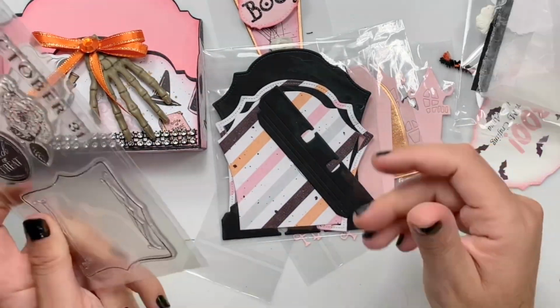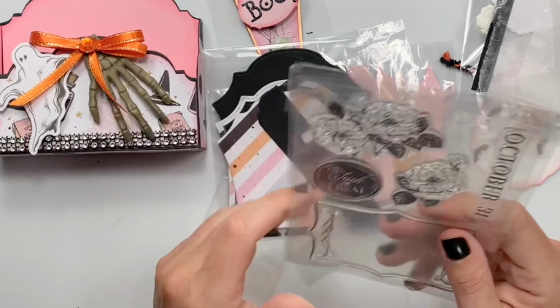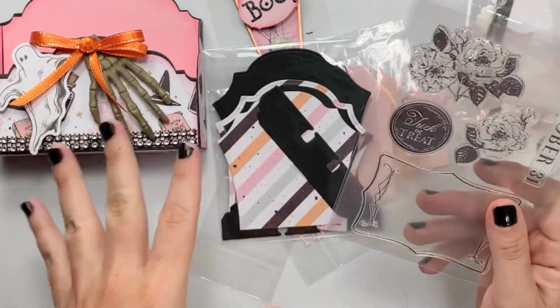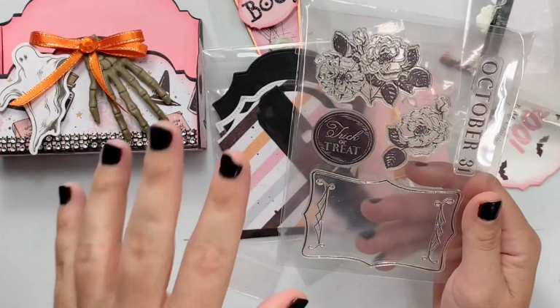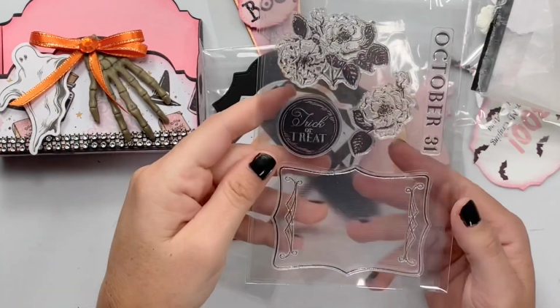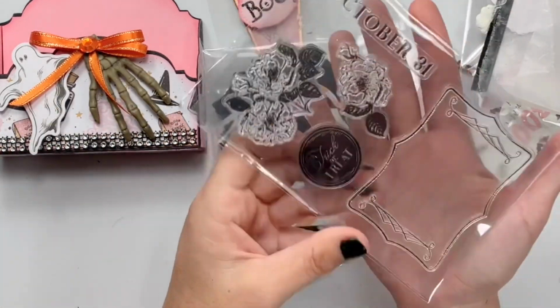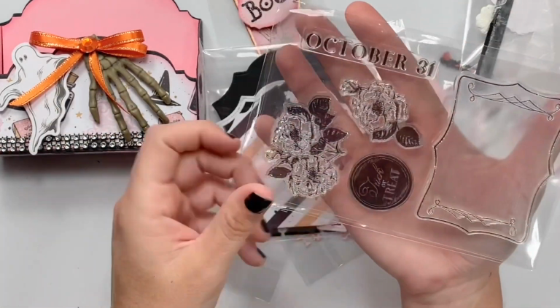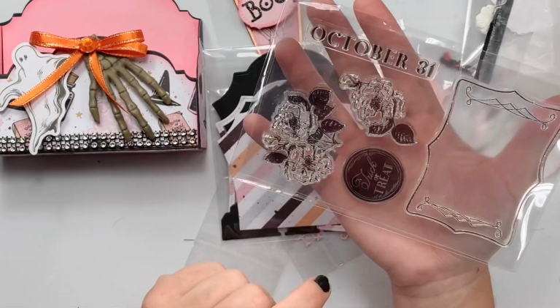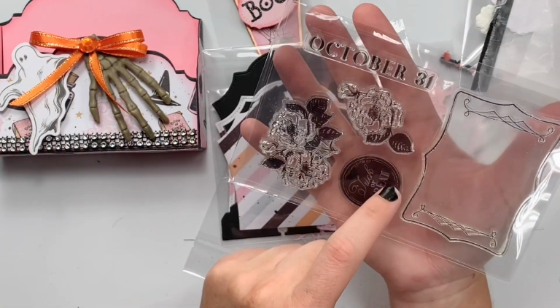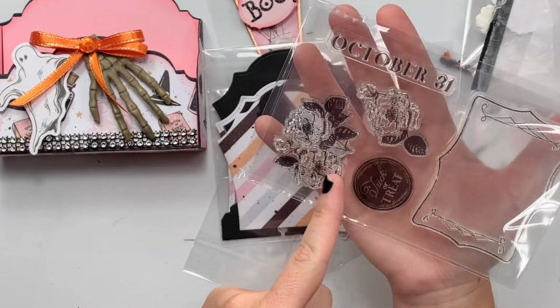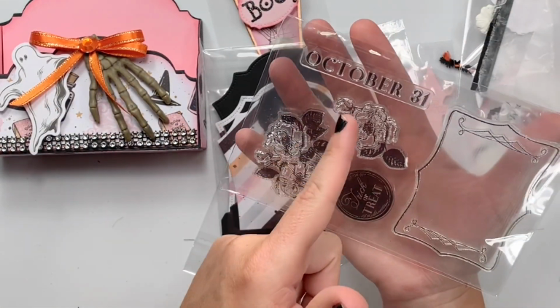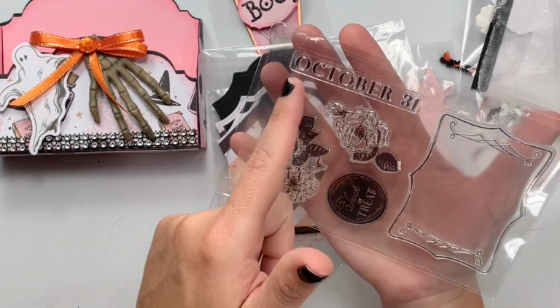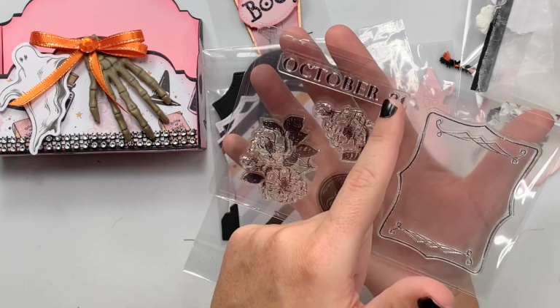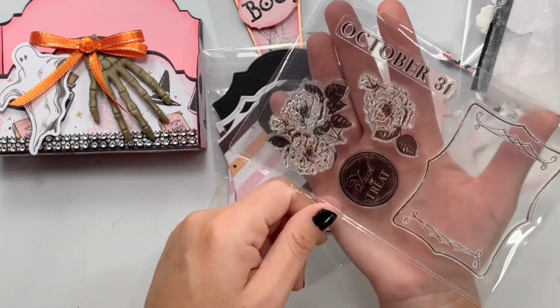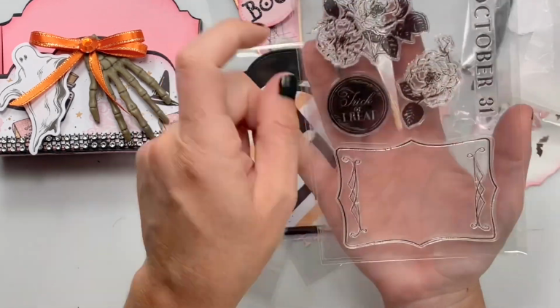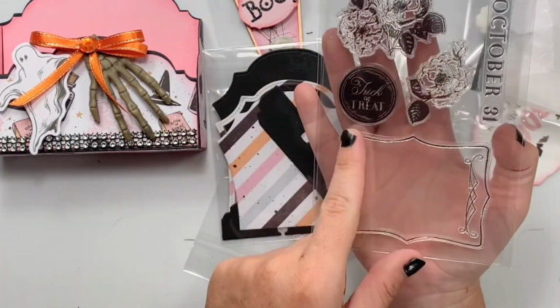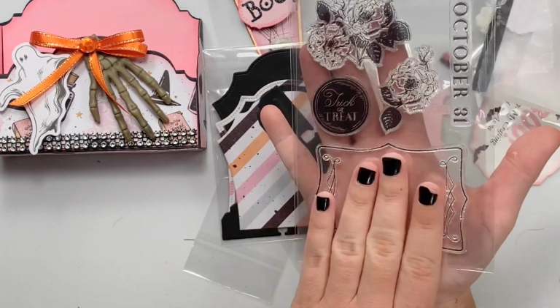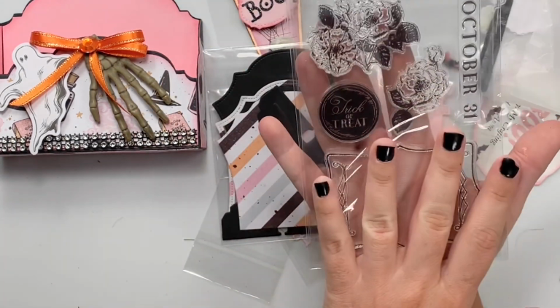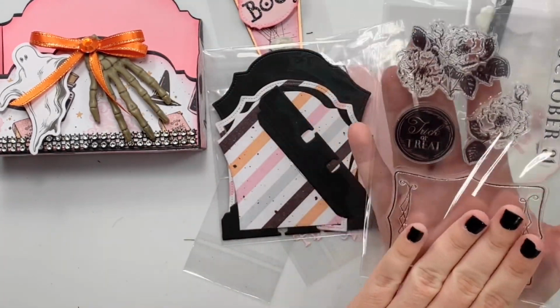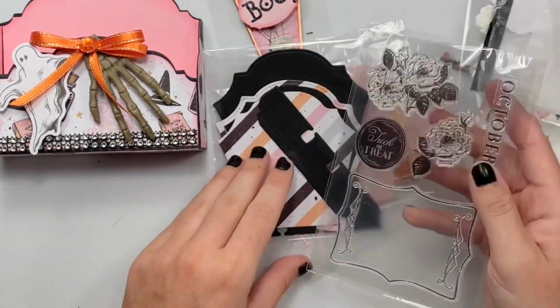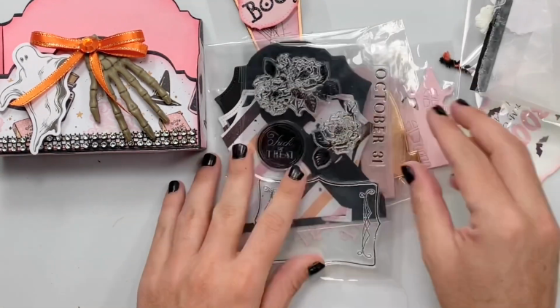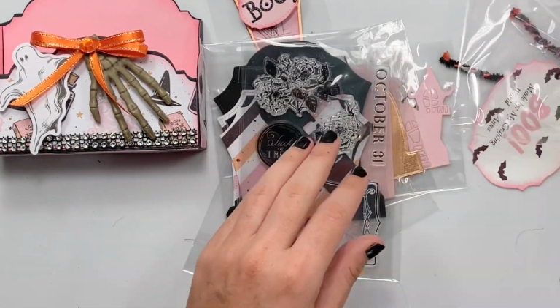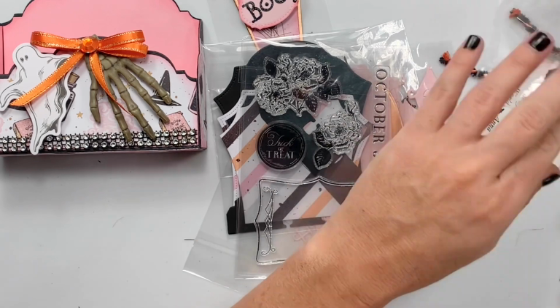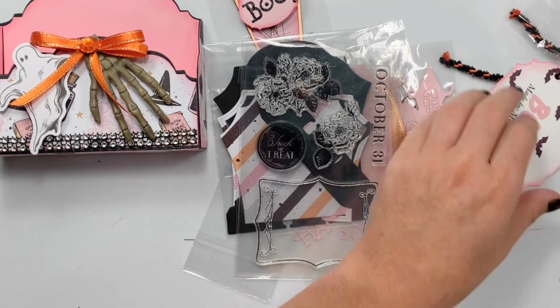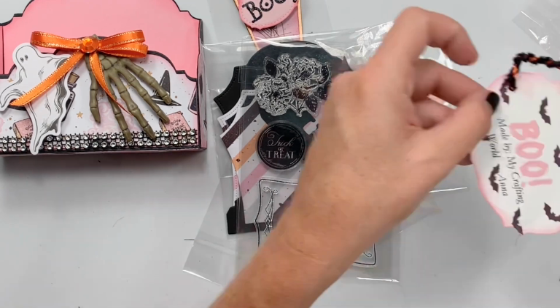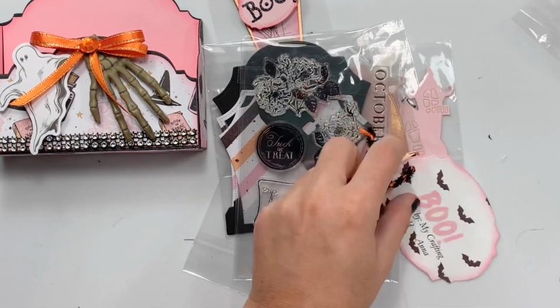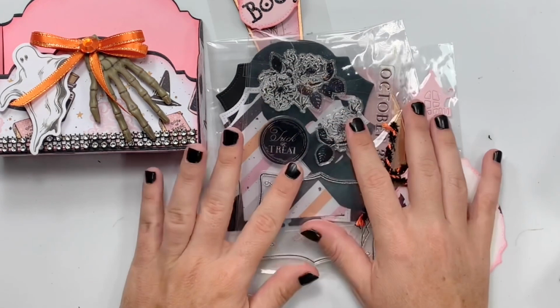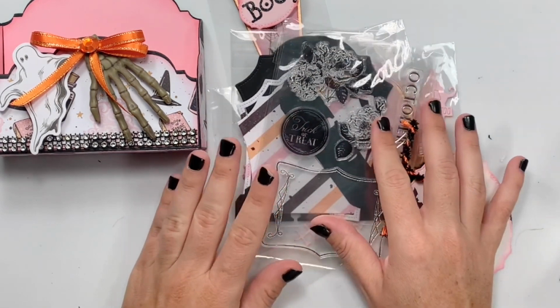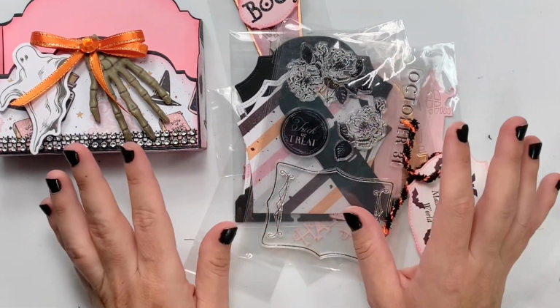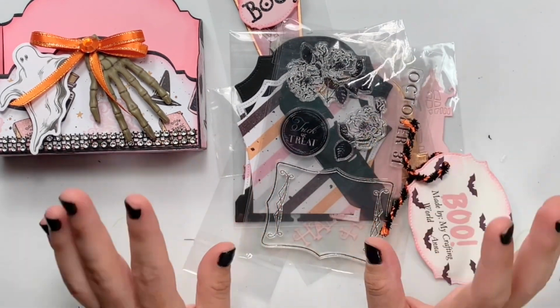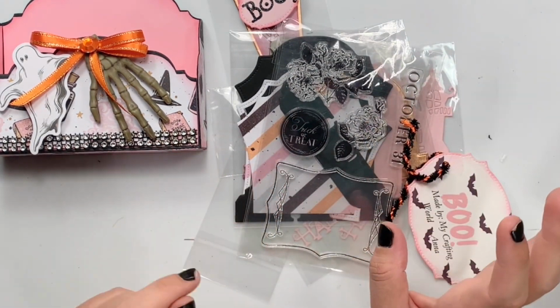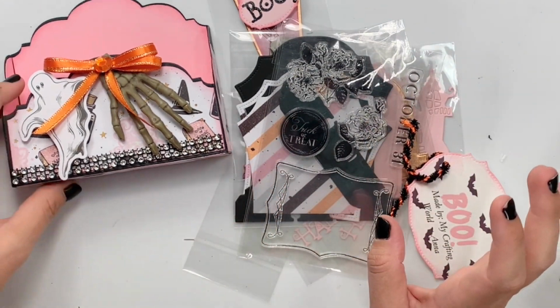She sent in an extra goodie — super cute trick-or-treat with little florals, says October 31st, with a little stamp. Some of the packages look like they had different stuff, so that's a surprise for you guys. Thank you Anna so much for playing along and joining my group swap. I do appreciate that you made one for me.